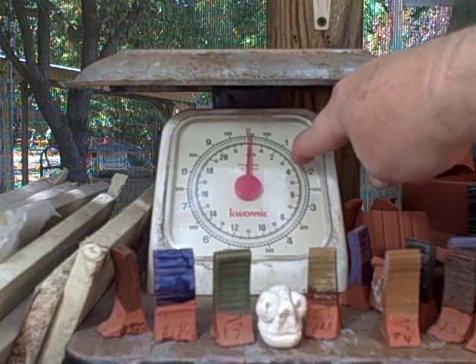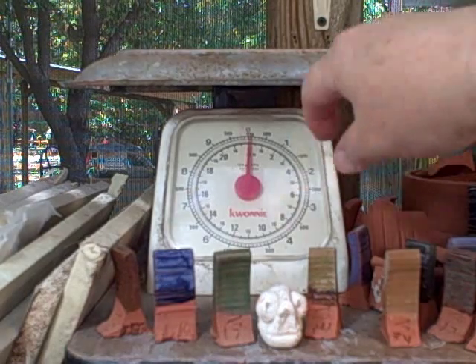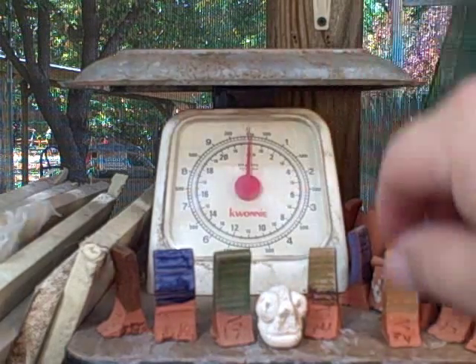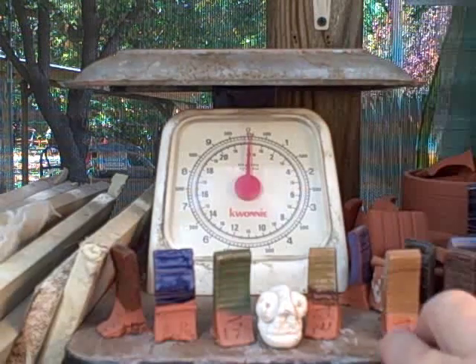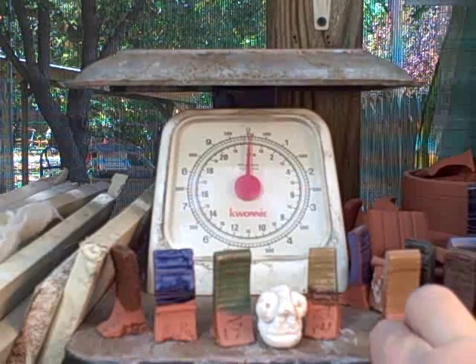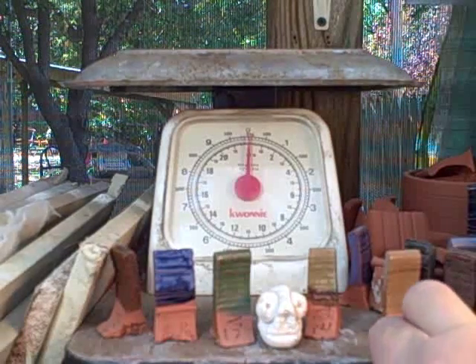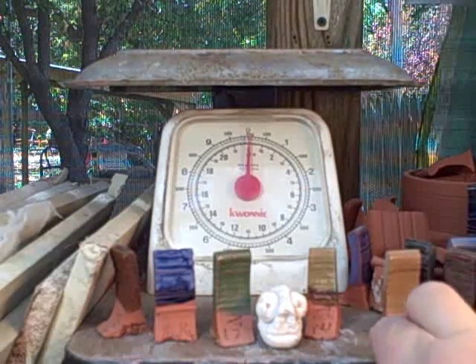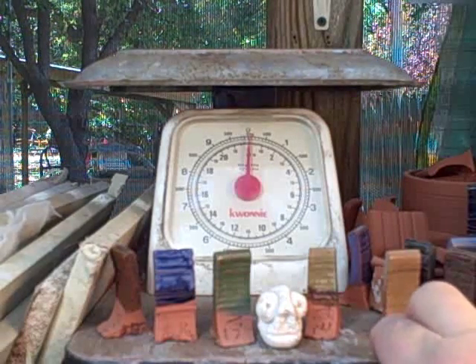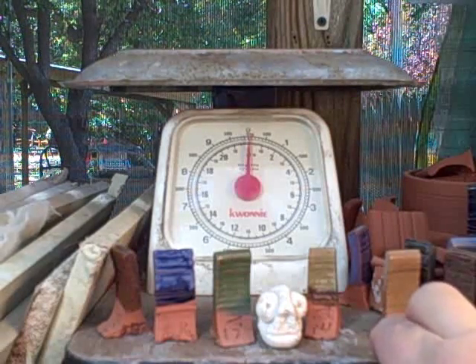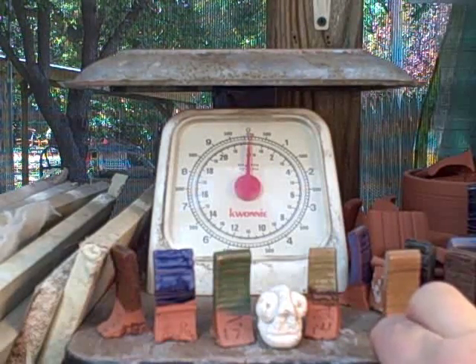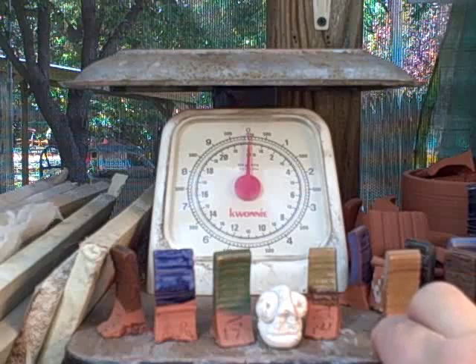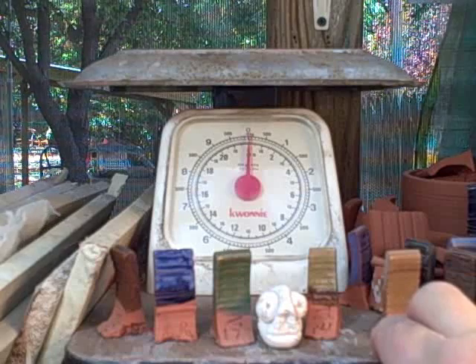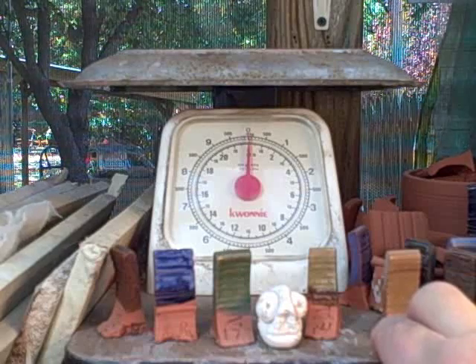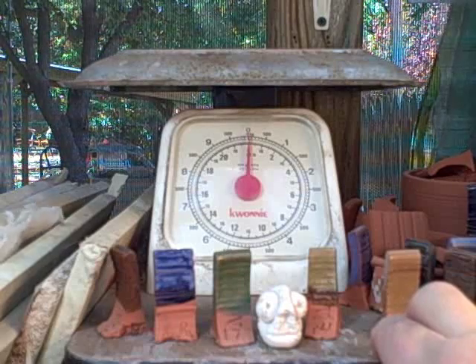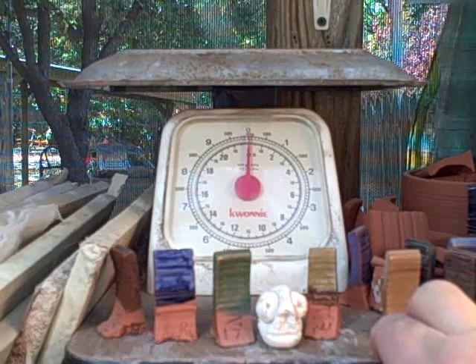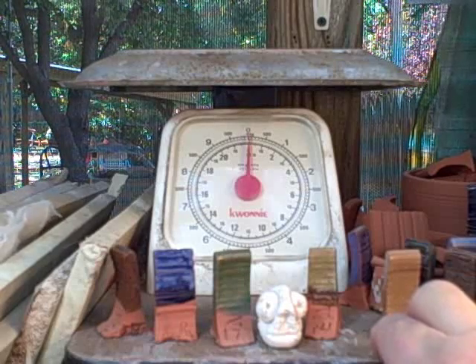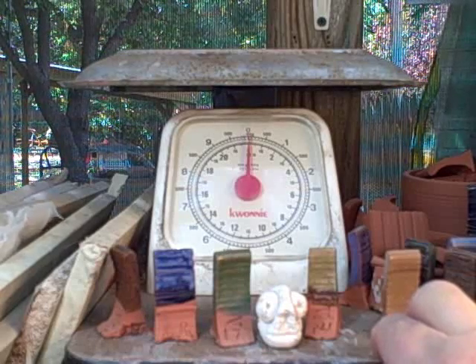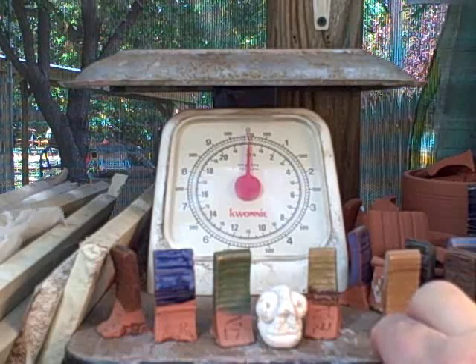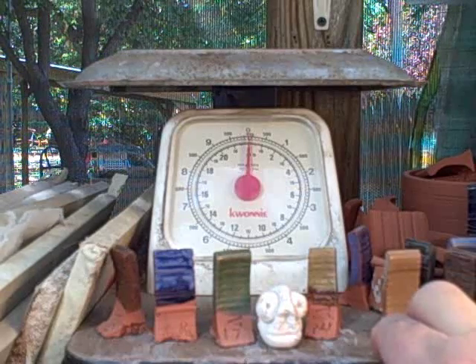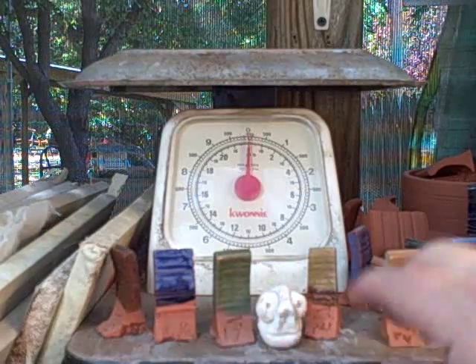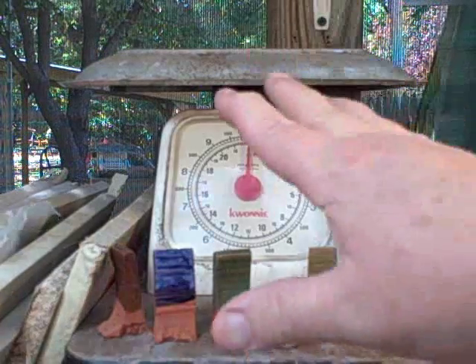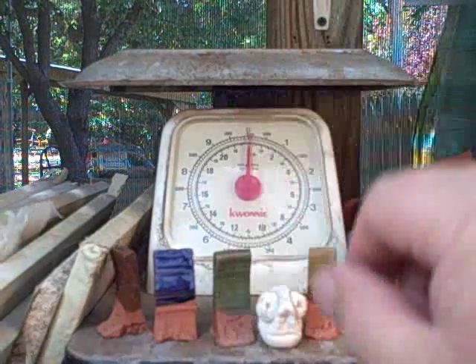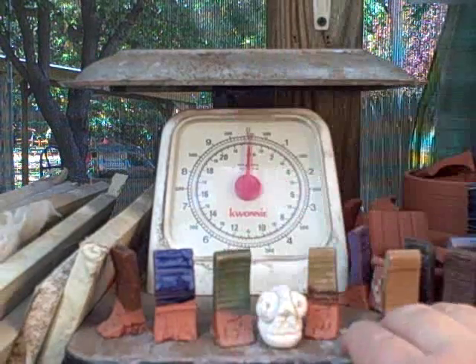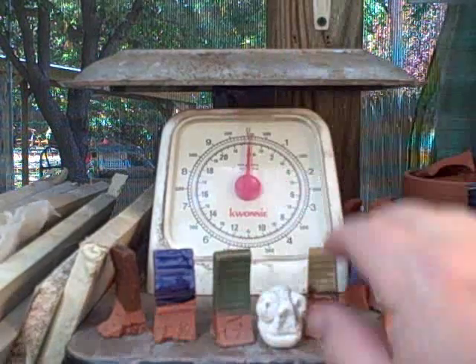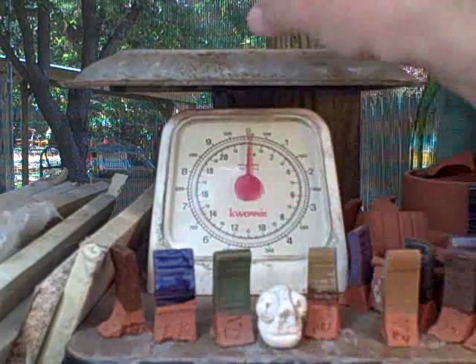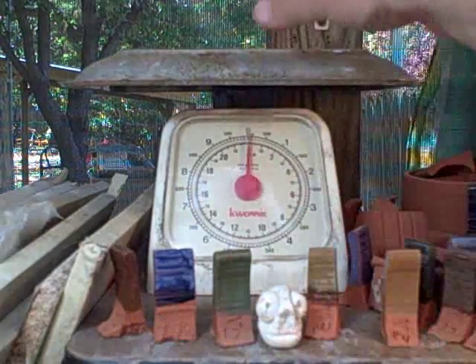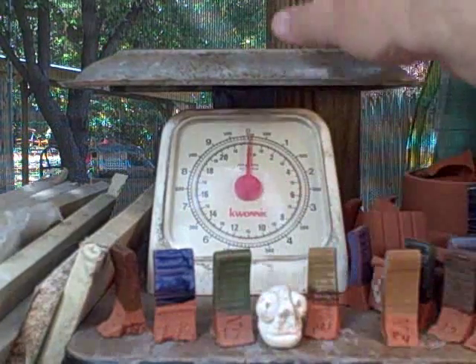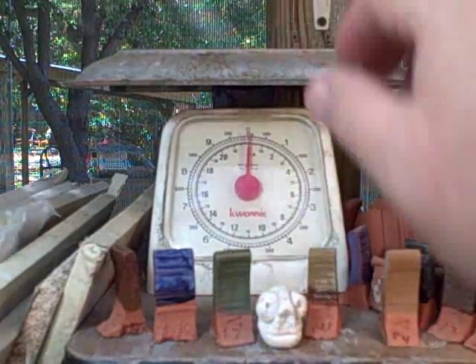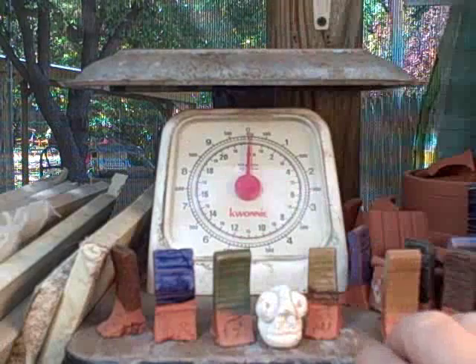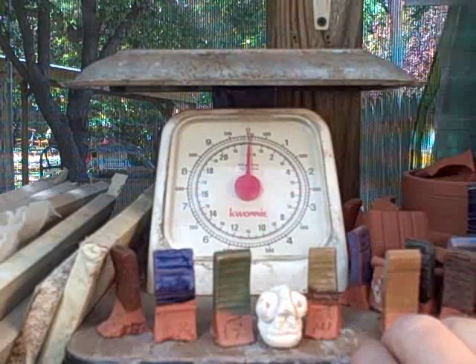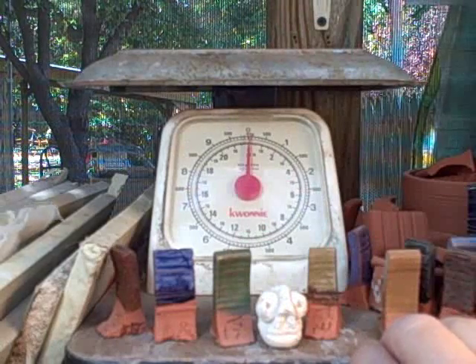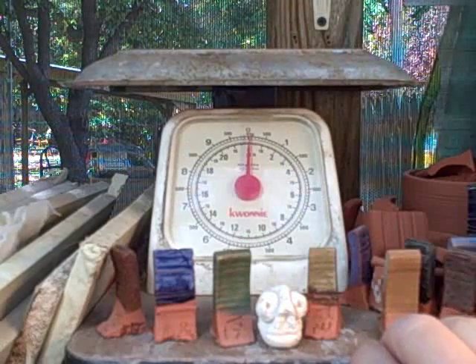There are also ways to throw larger pots without having to weigh out tons of clay. Later on I'll show you exactly what one pound, two pounds, and three pounds of clay look like.